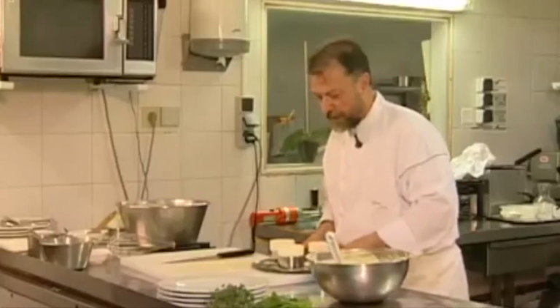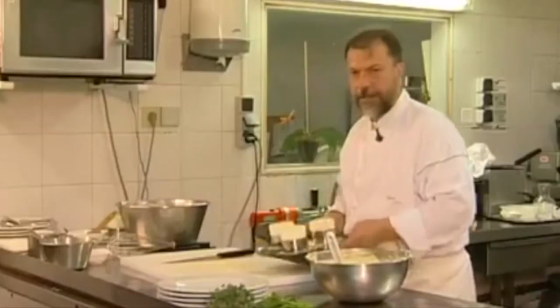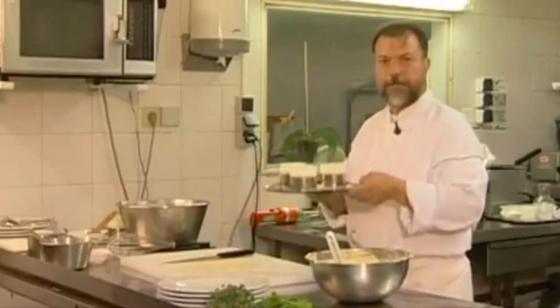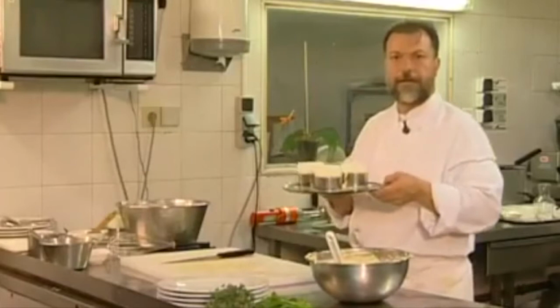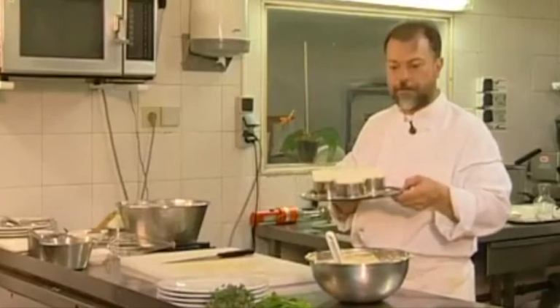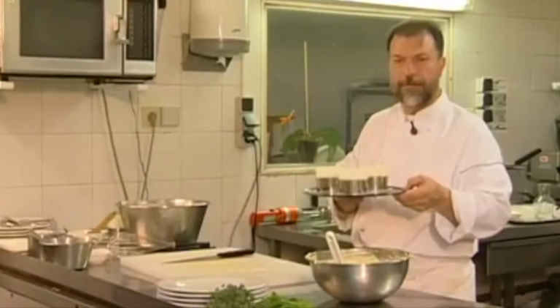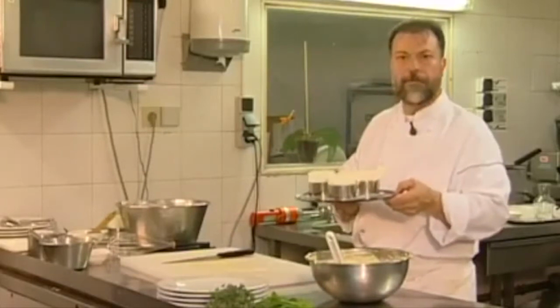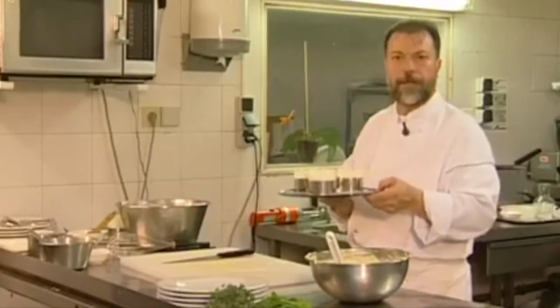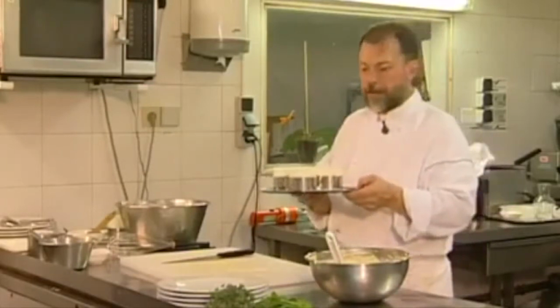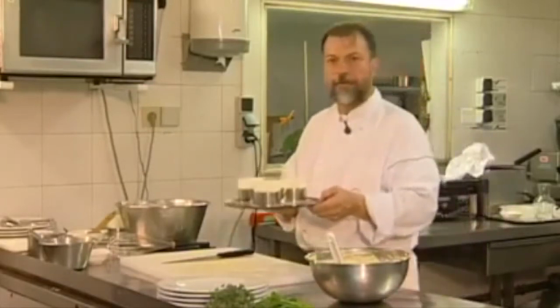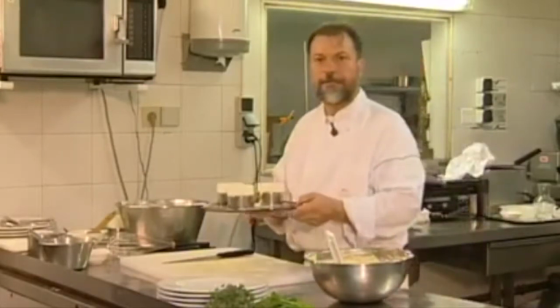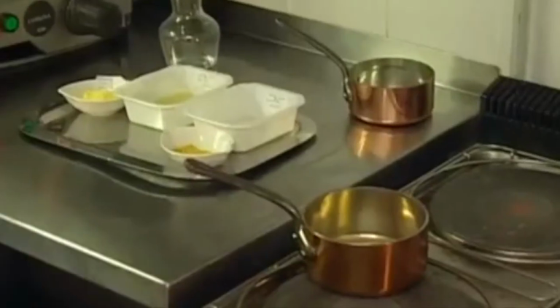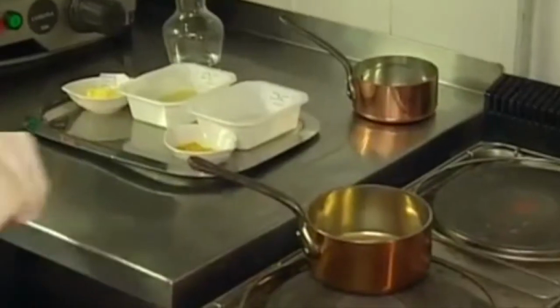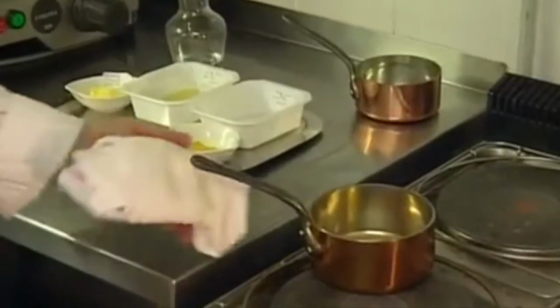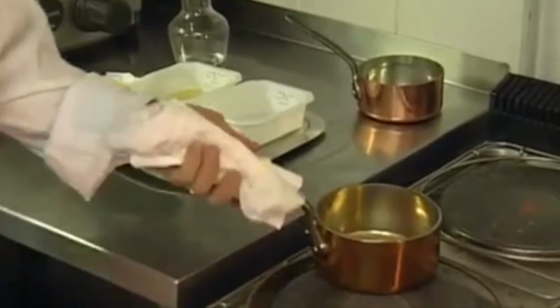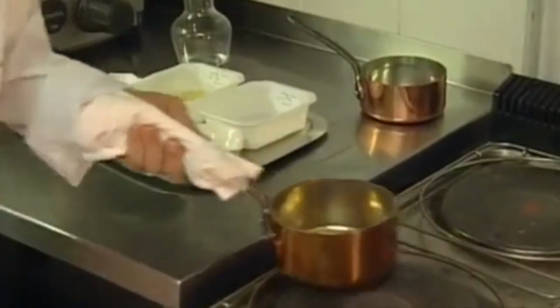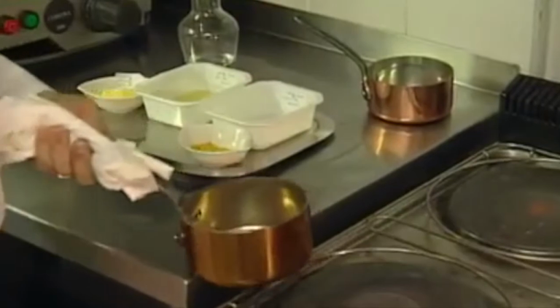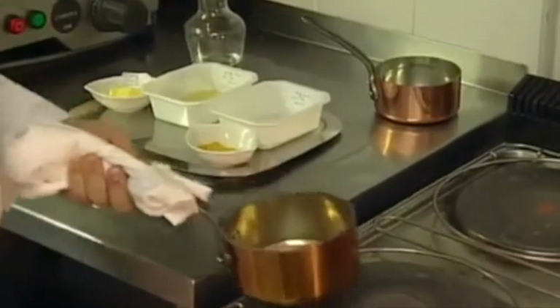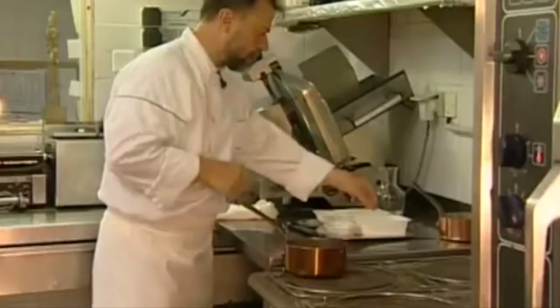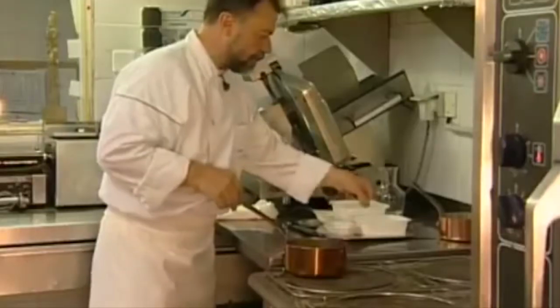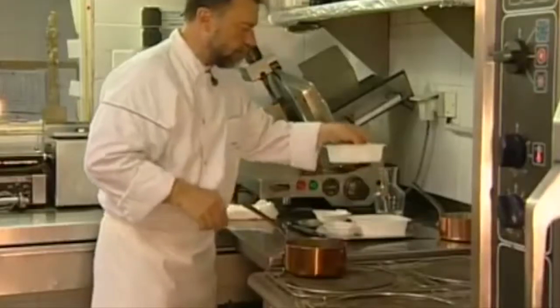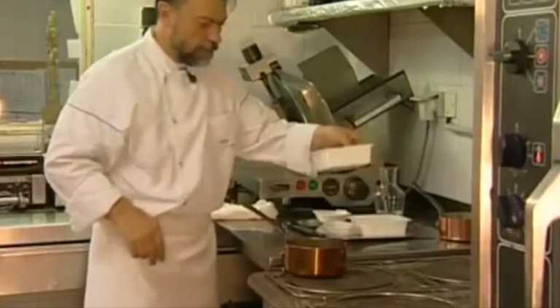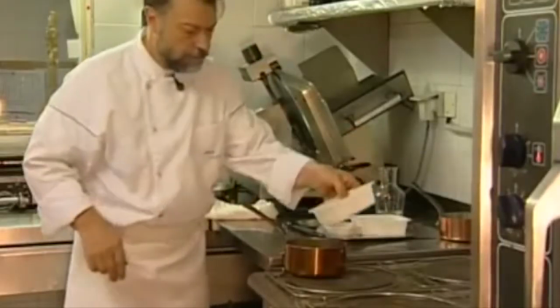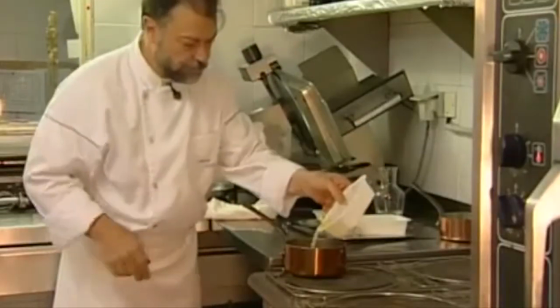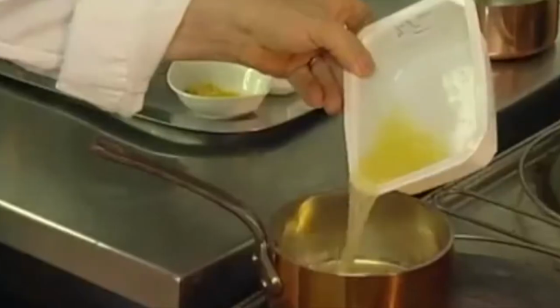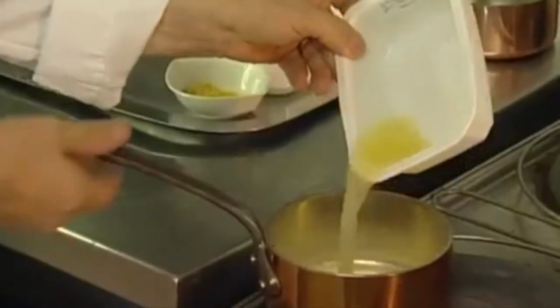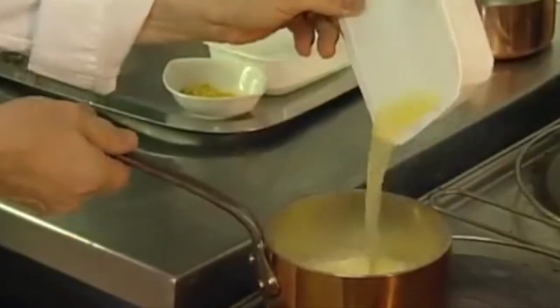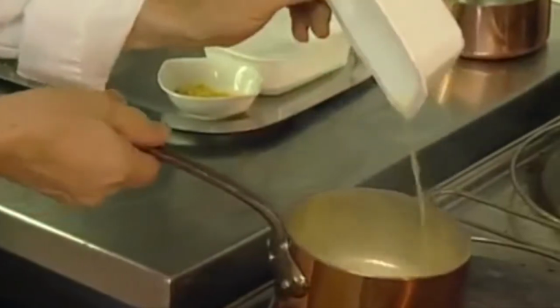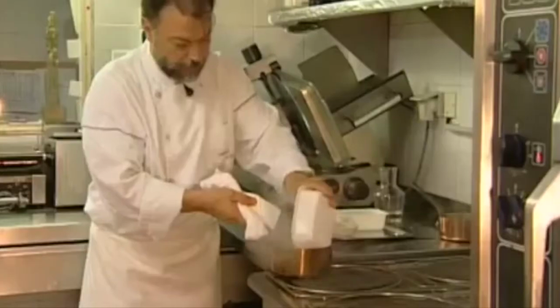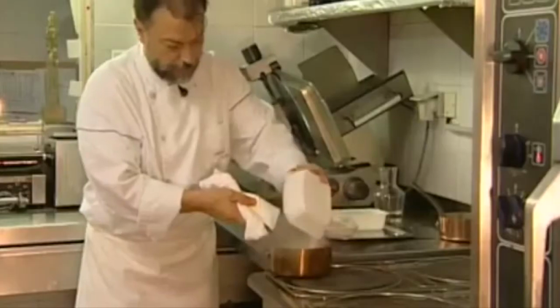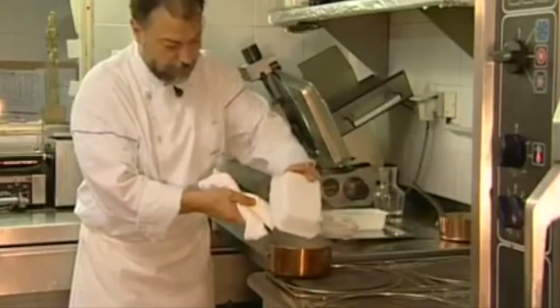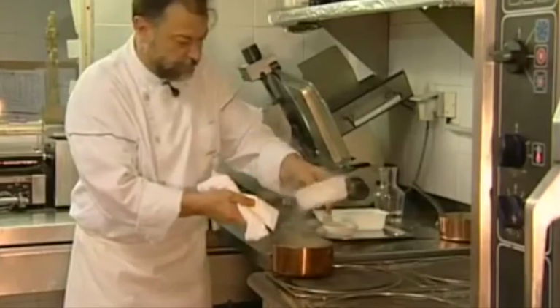Now I'll let the sponge stand for a while while I make the sauce. For the sauce I've simply mixed the lemon juice with 75 grams of sugar. Add the rind and reduce it by a third.